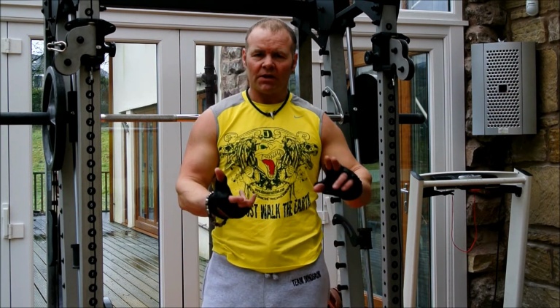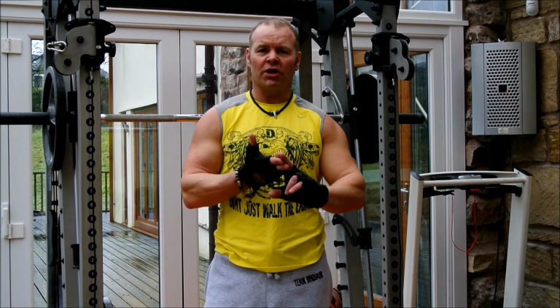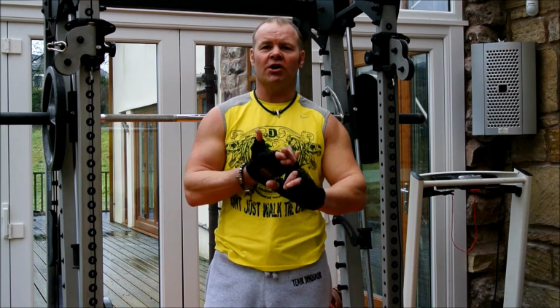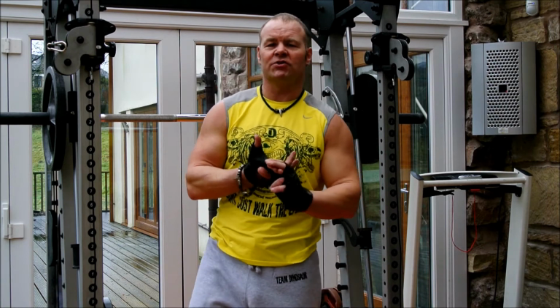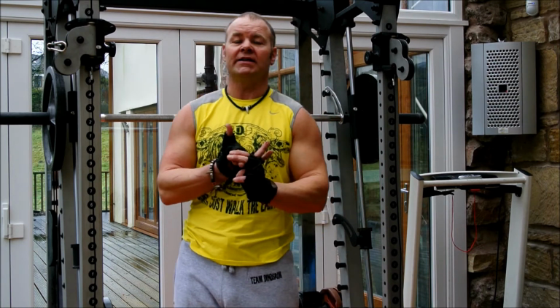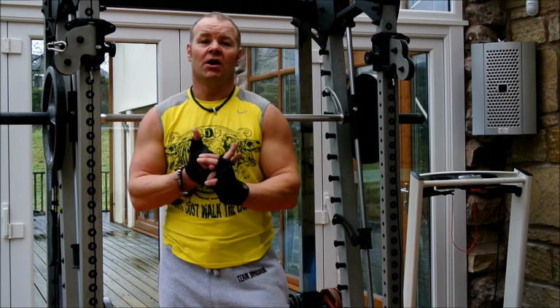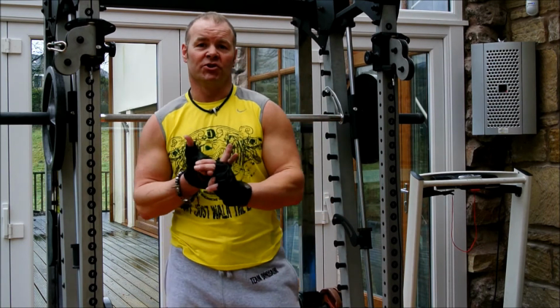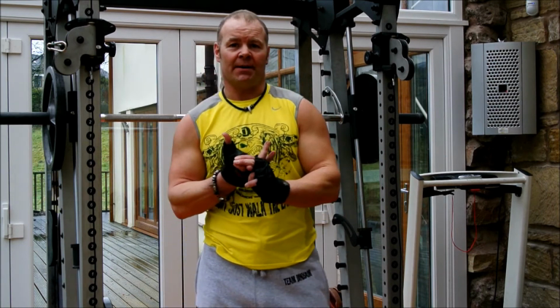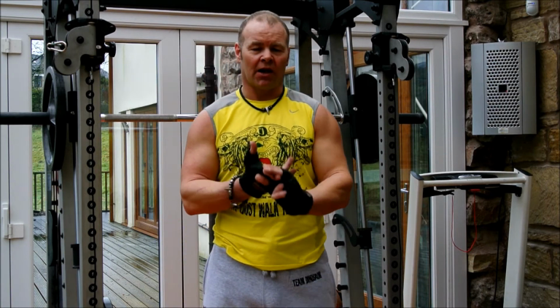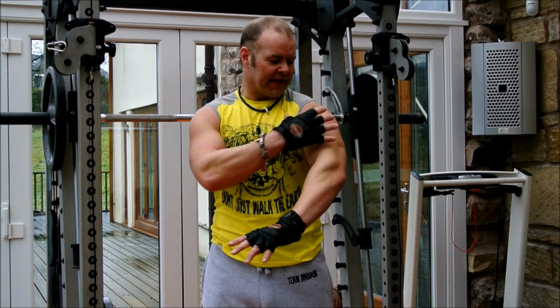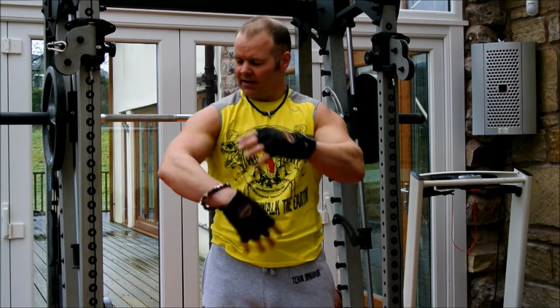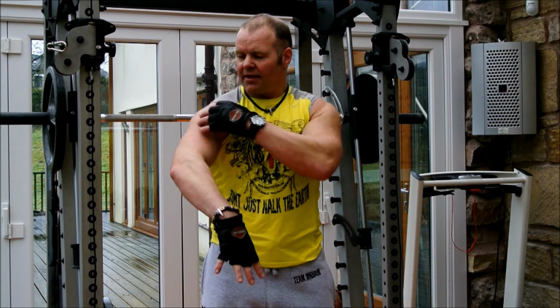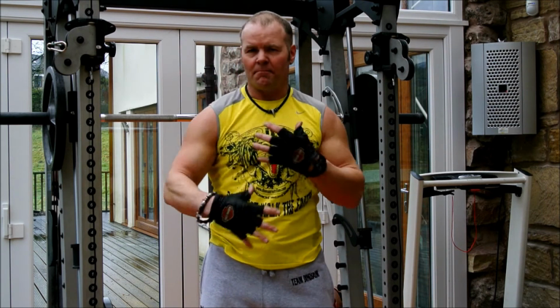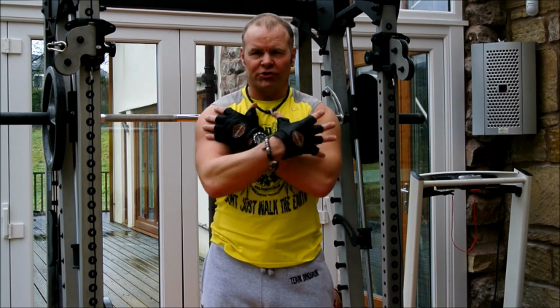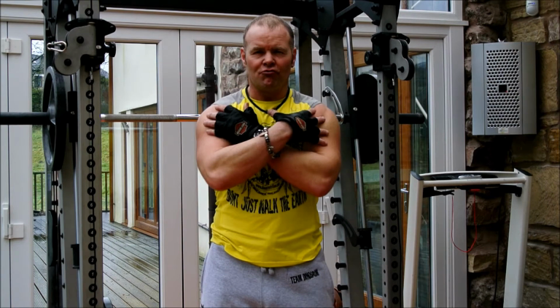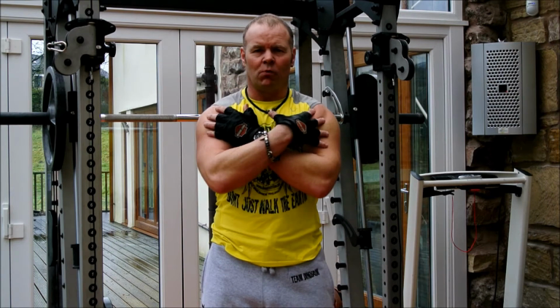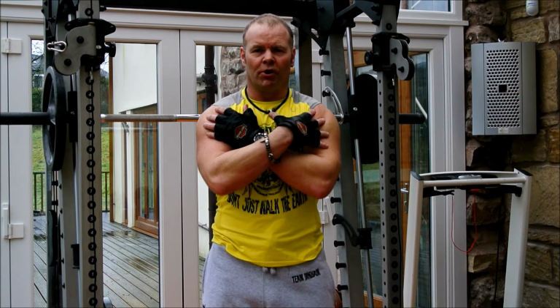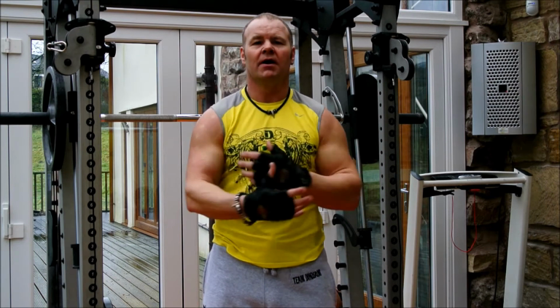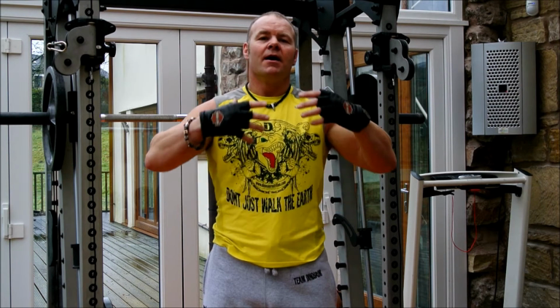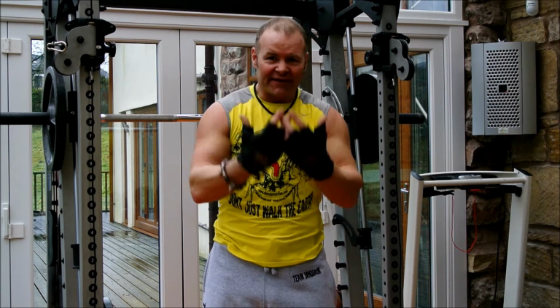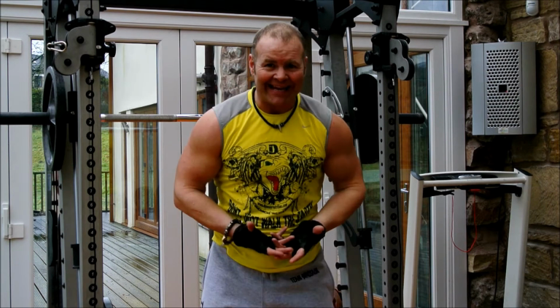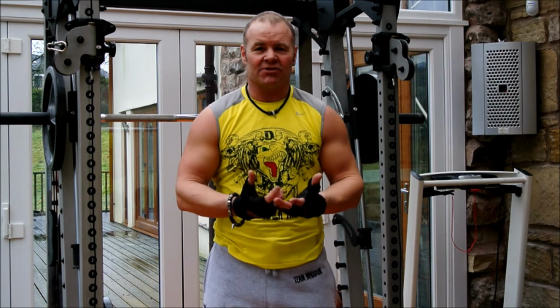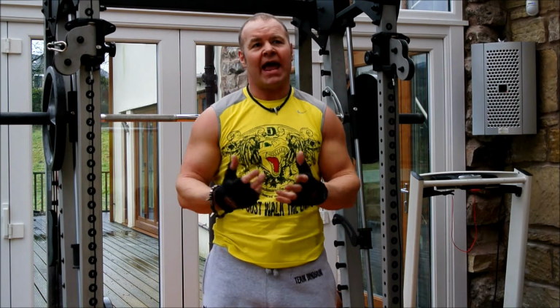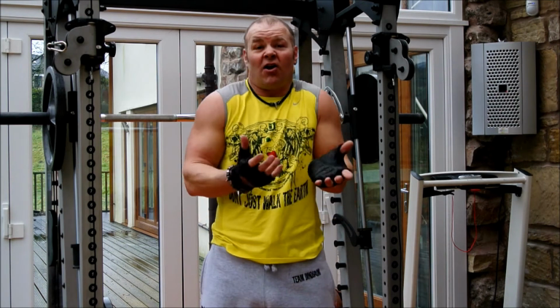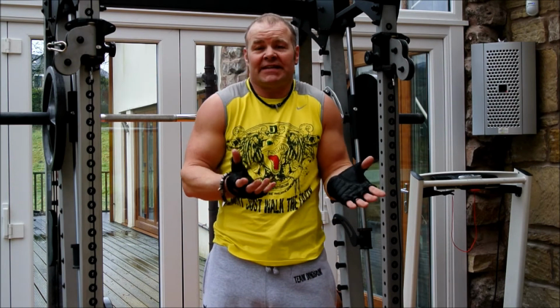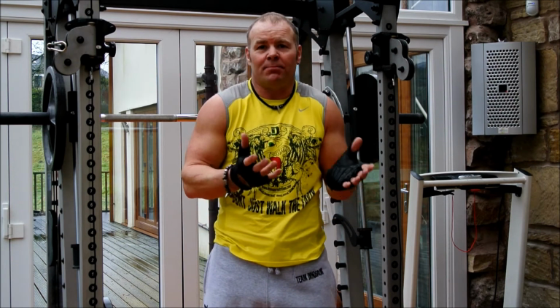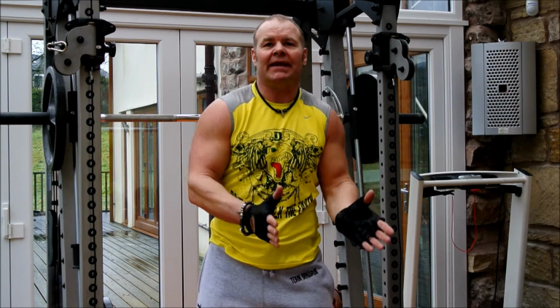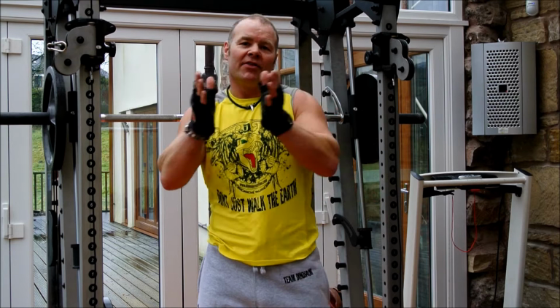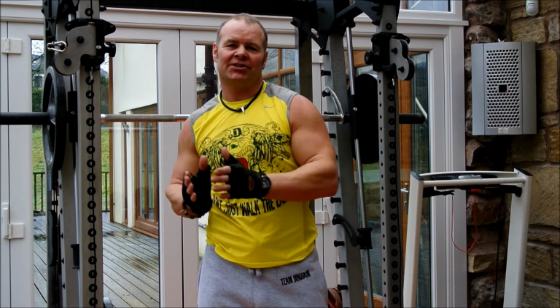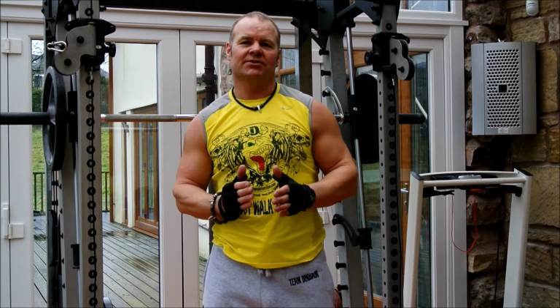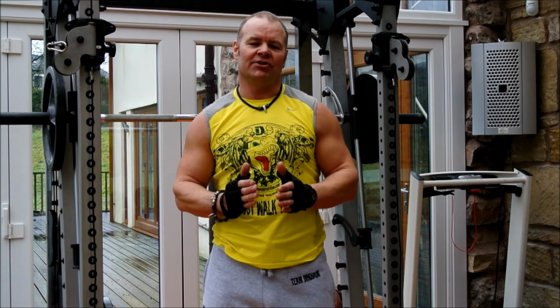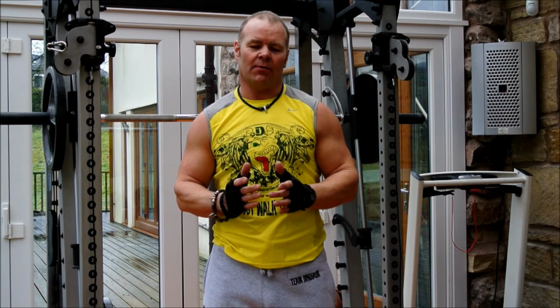We're going to start off as always with a superset because I love getting that muscle really warmed up and pre-fatigued, so I can't lift as heavy, but there's less chance of injury that way.